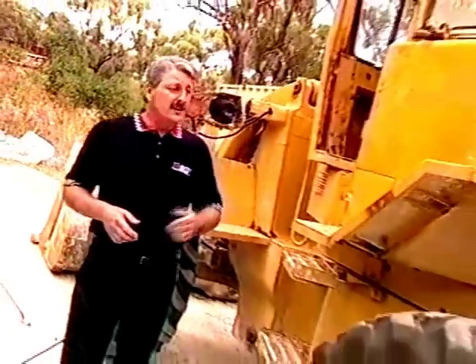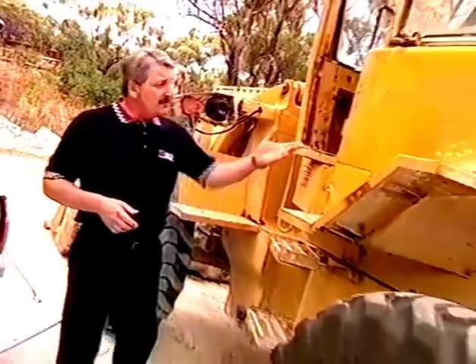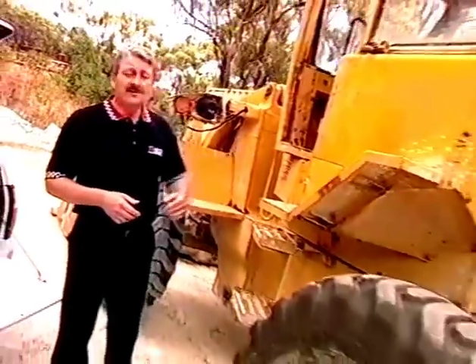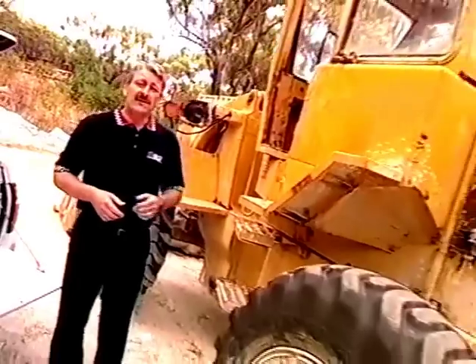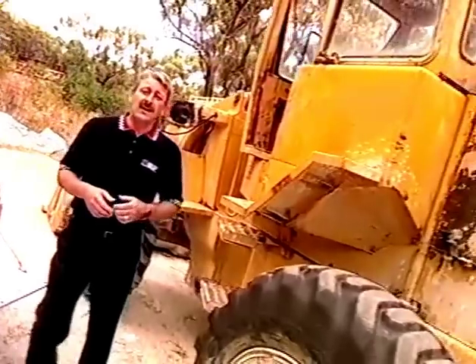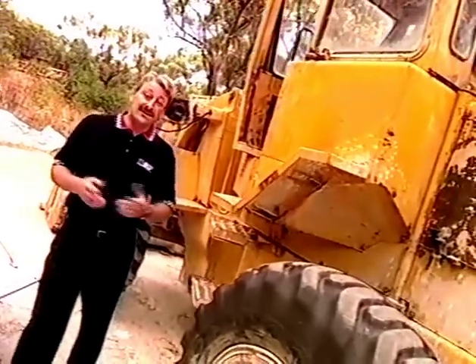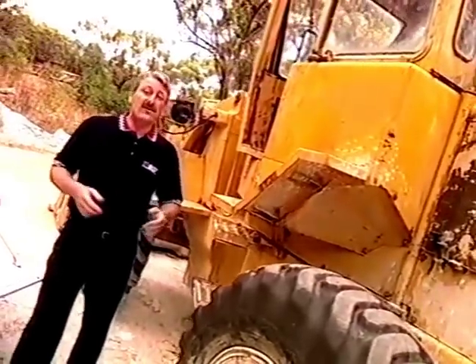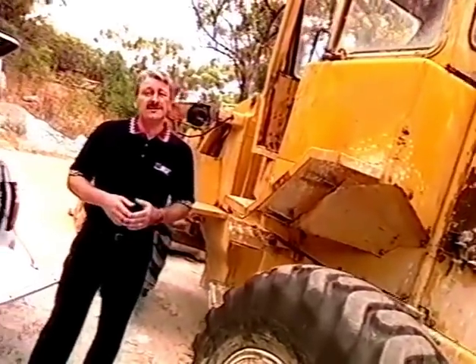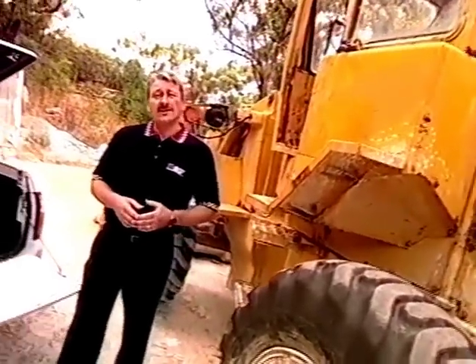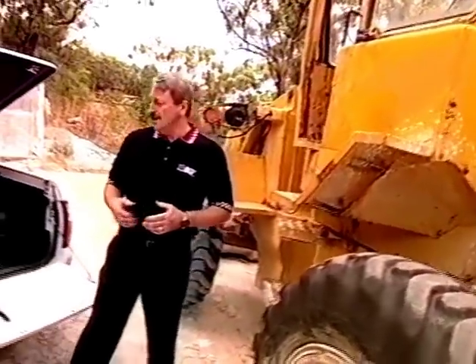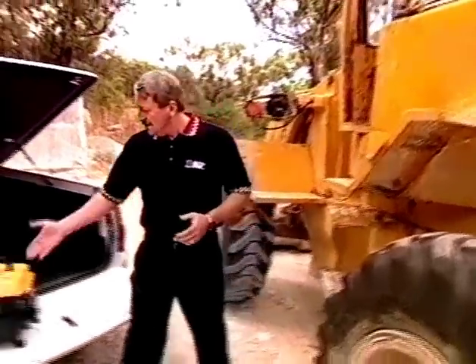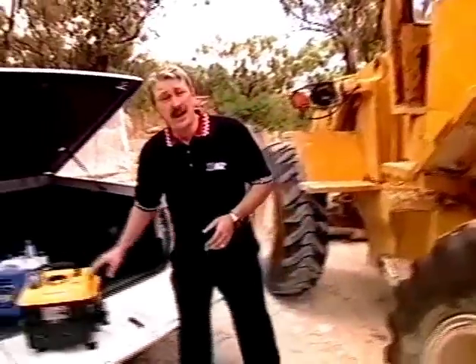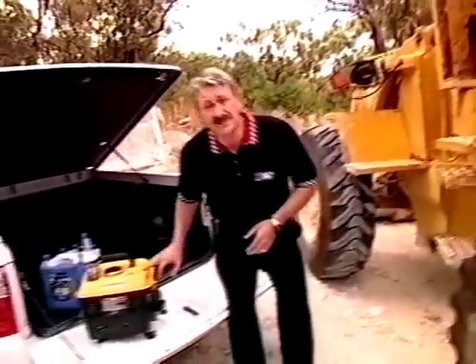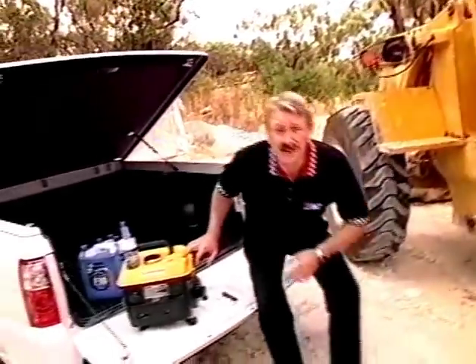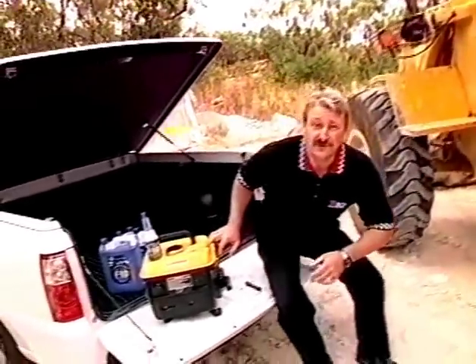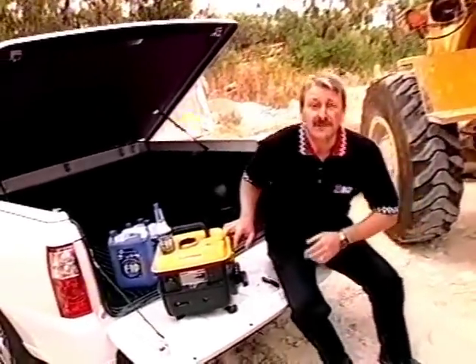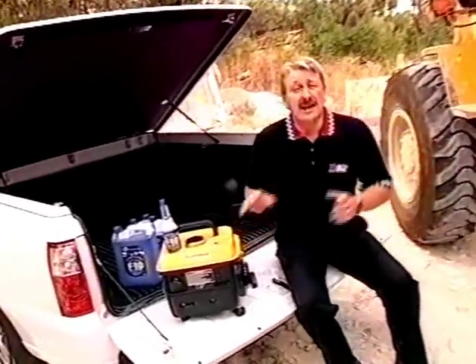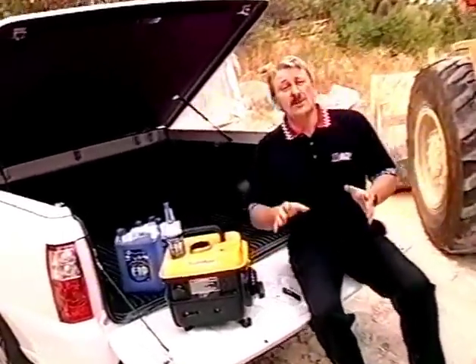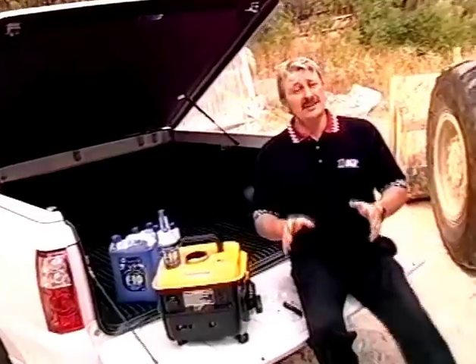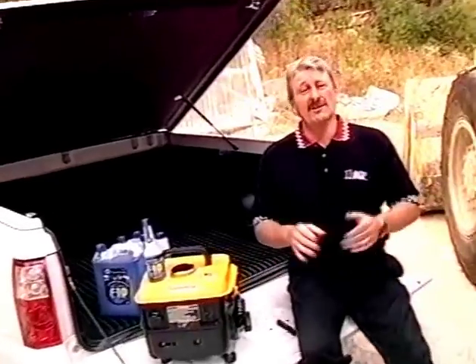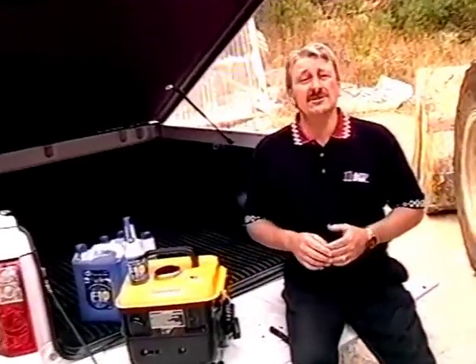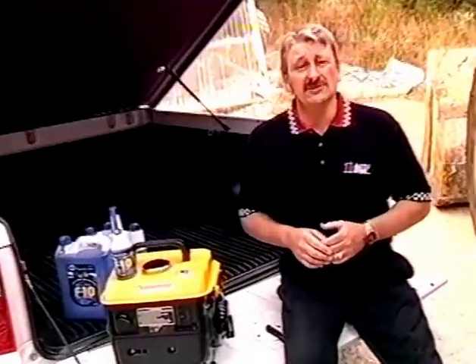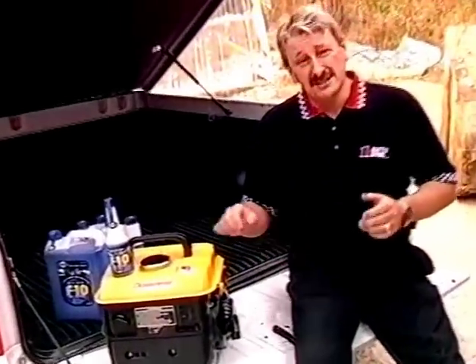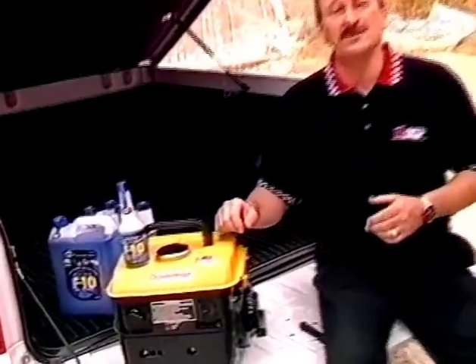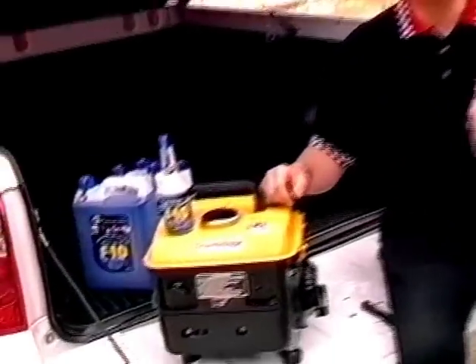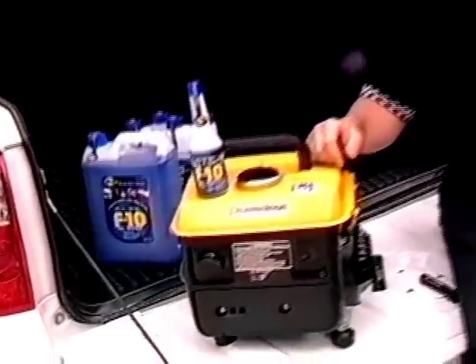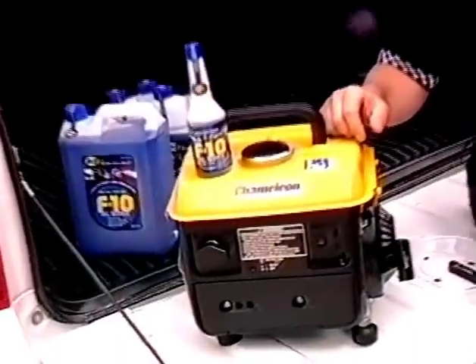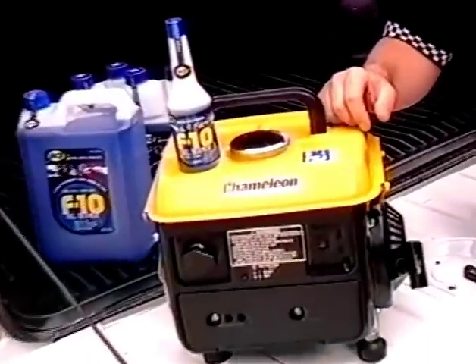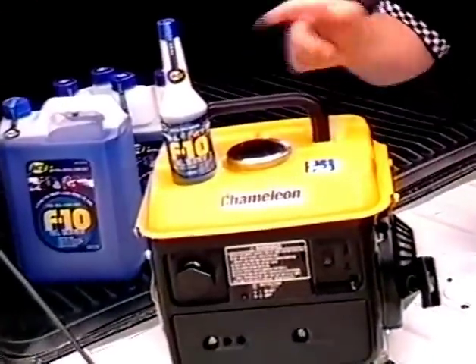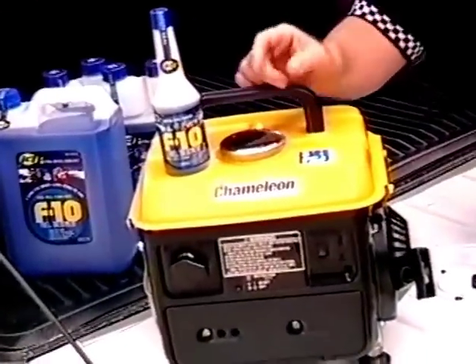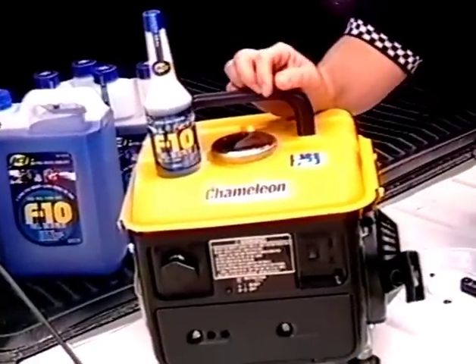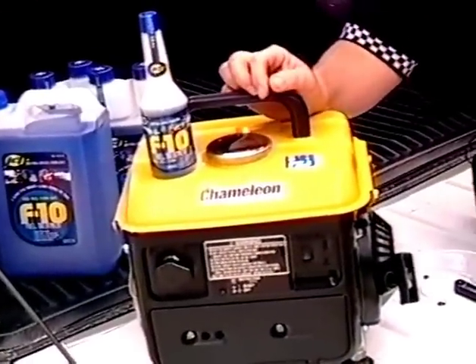Now maybe you don't need a front end loader to clear fire brakes at your holiday home, perhaps it's the generator you've got. Either way, if it runs on diesel, it's susceptible to this nasty little fungus, but there is a solution.